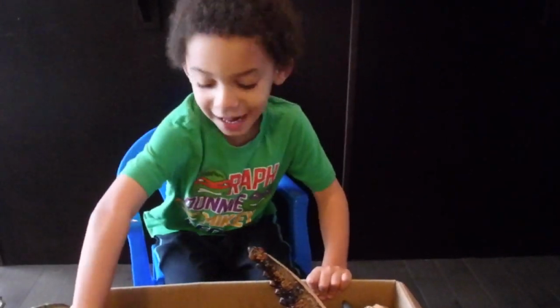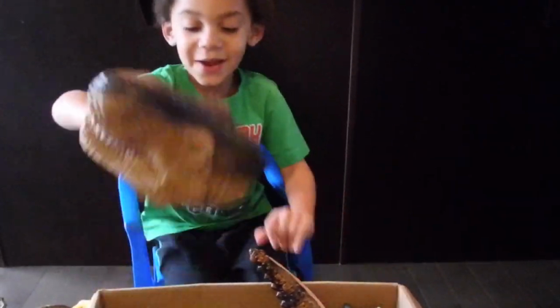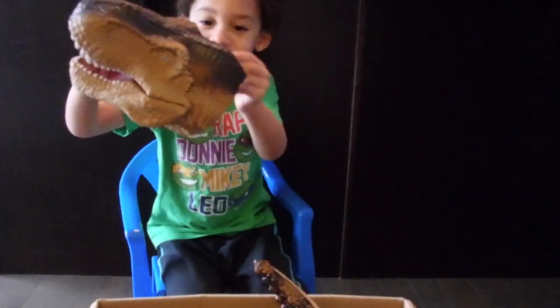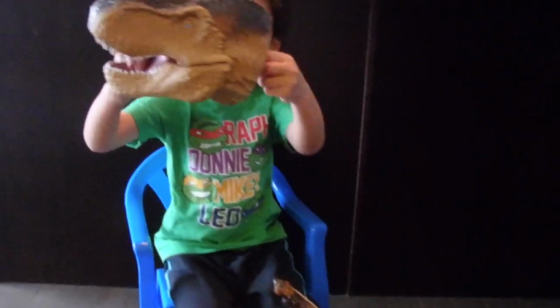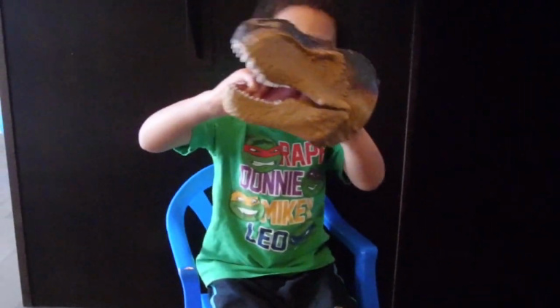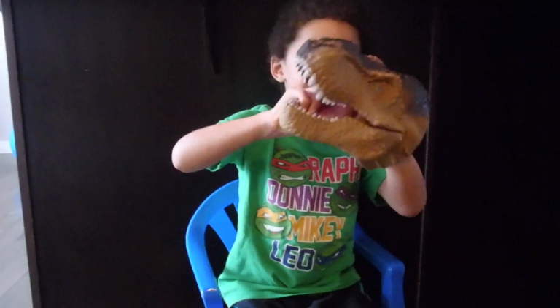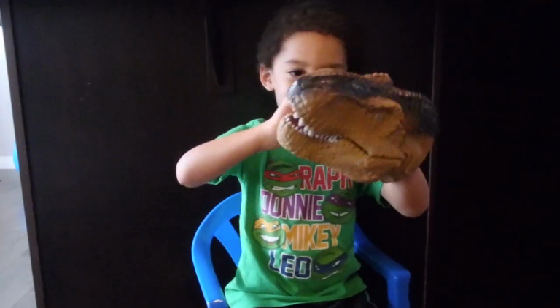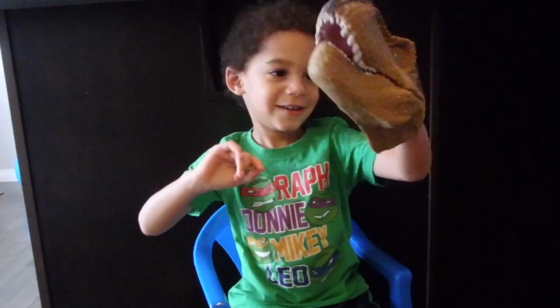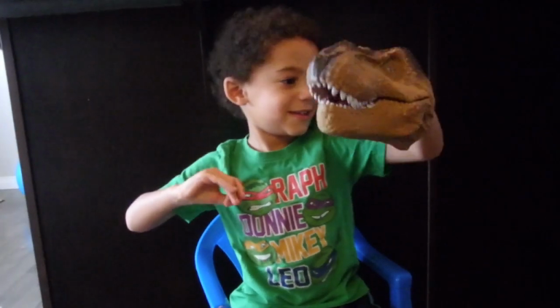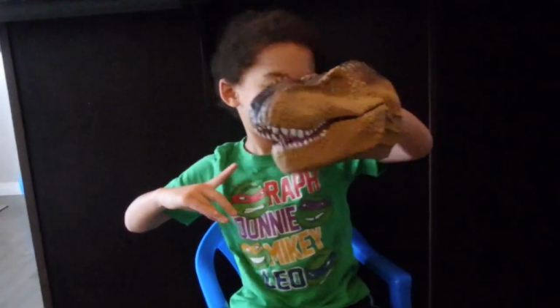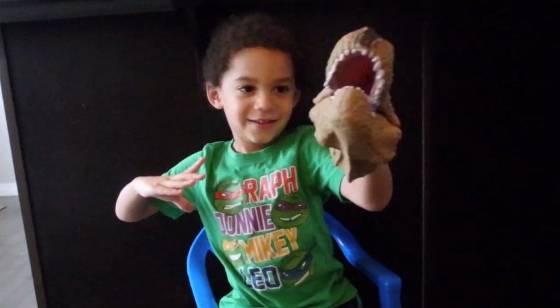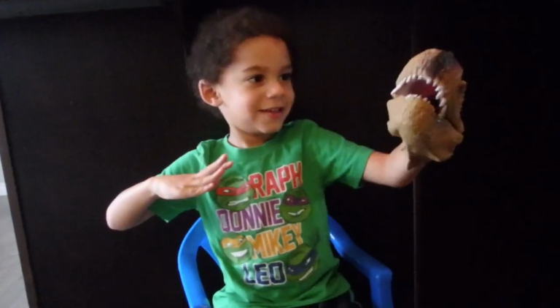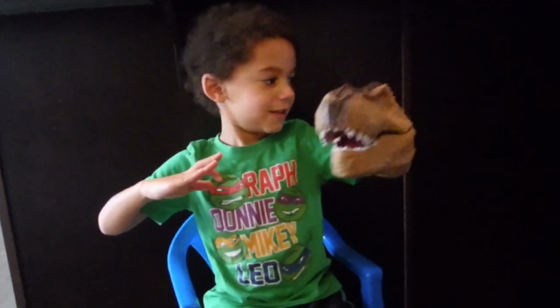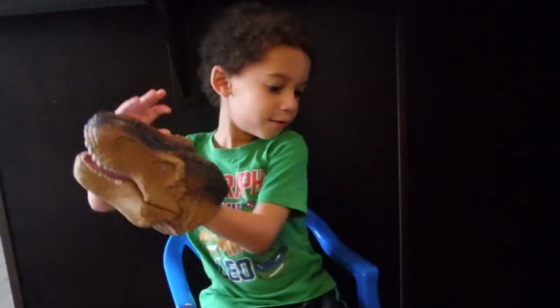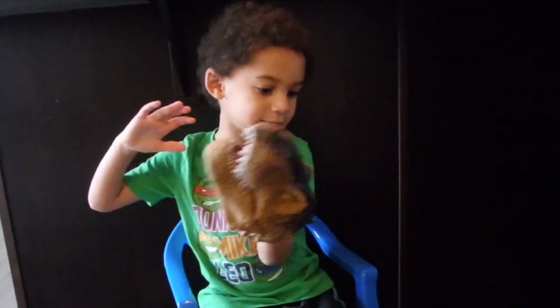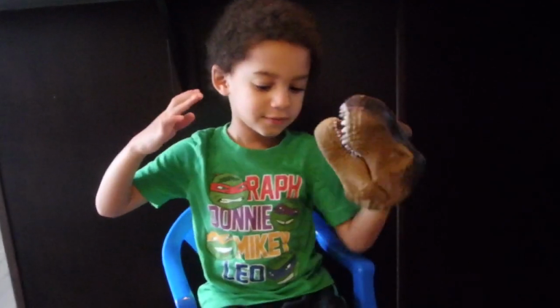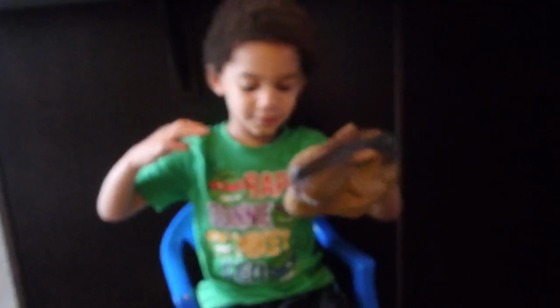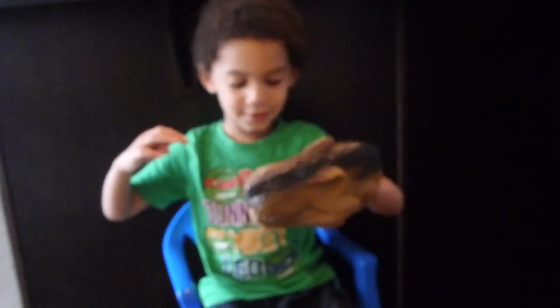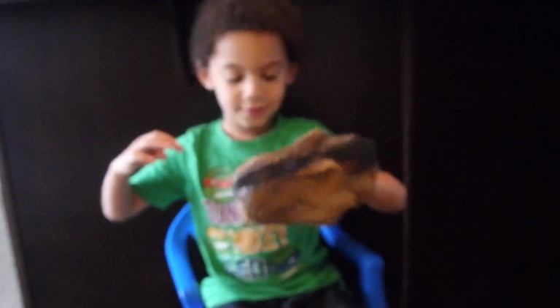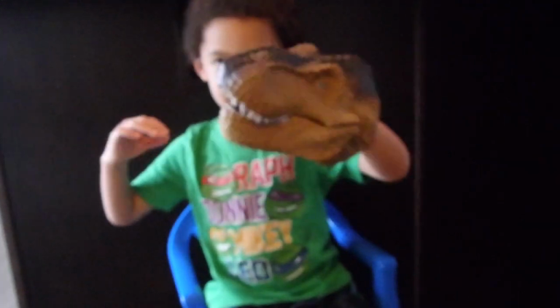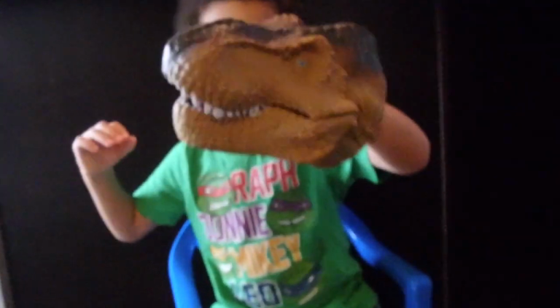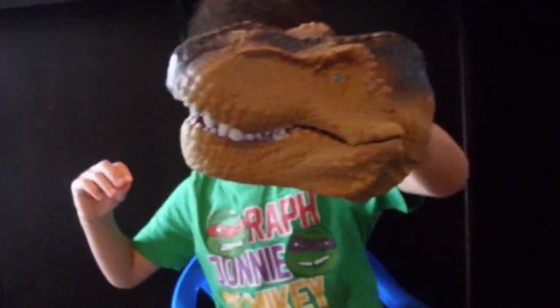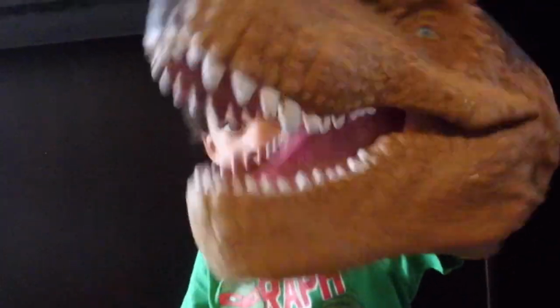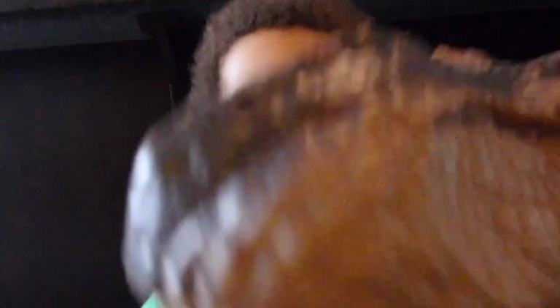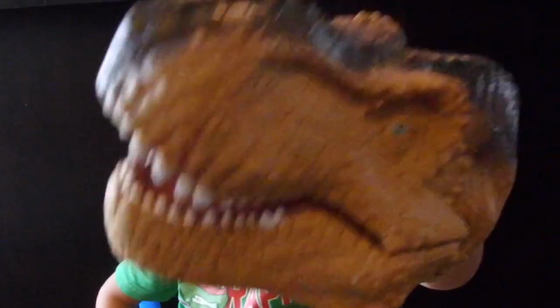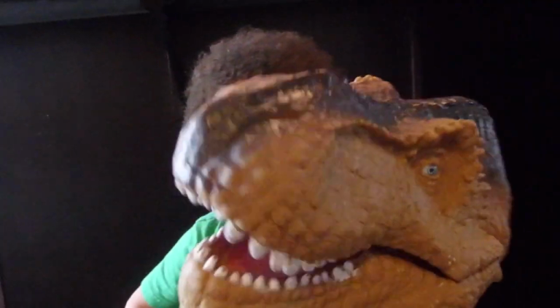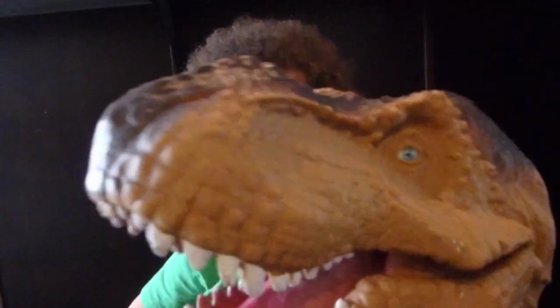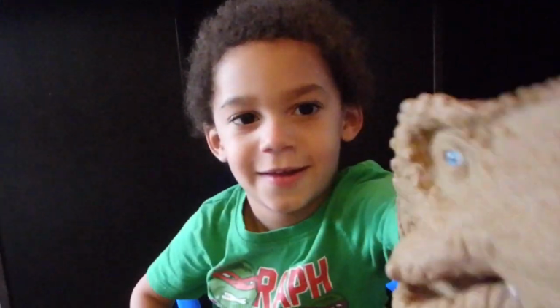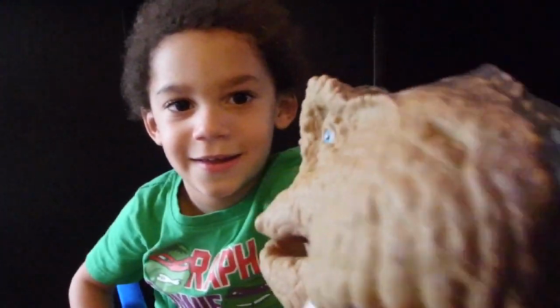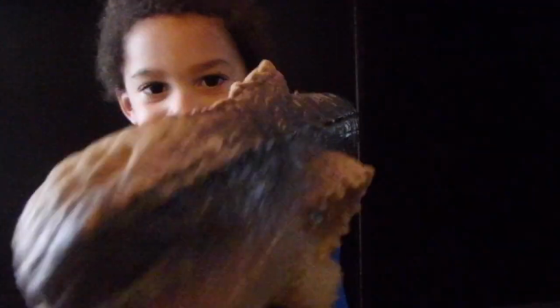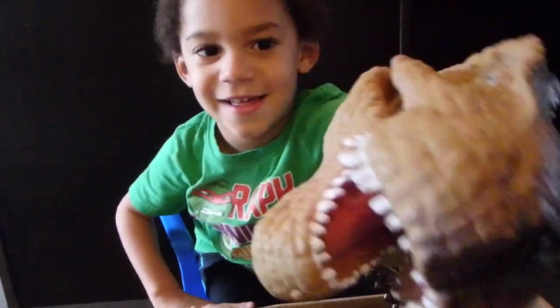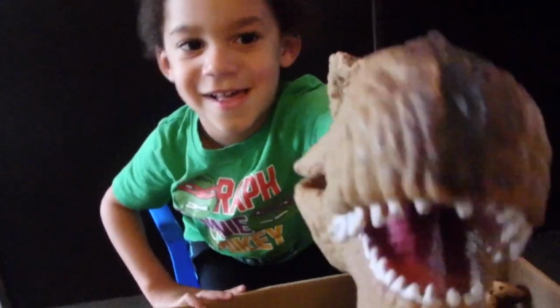A chubby dinosaur. How scary. Roar! Let's look at him really close up. It's like he's eating us. Don't eat me.